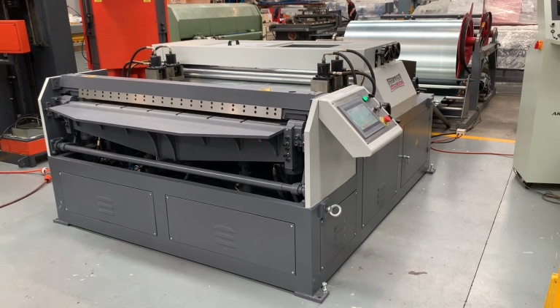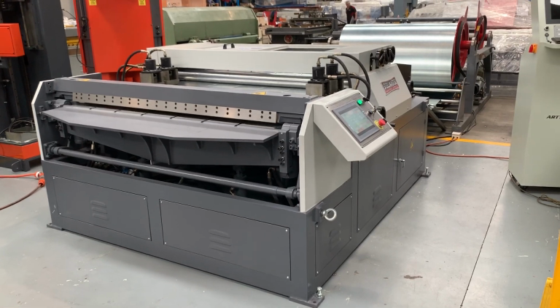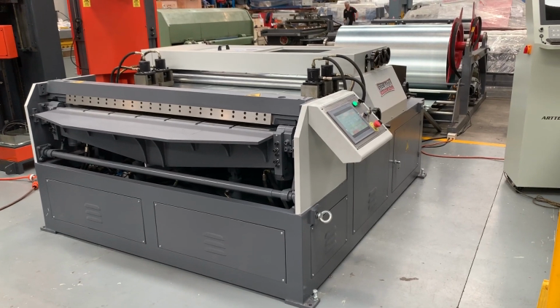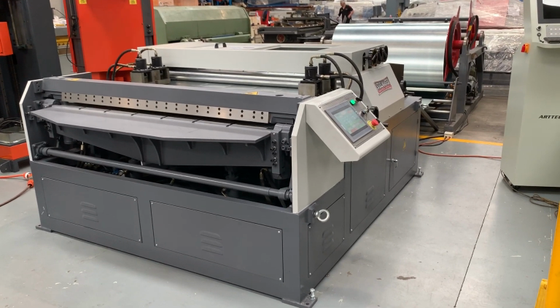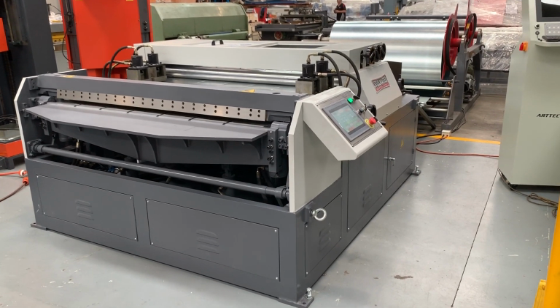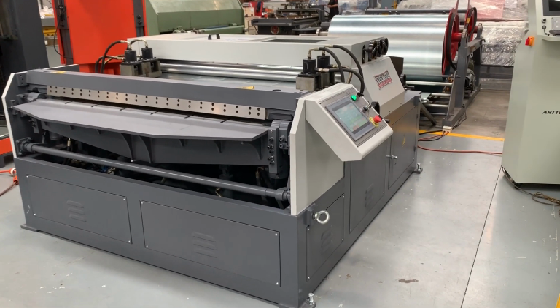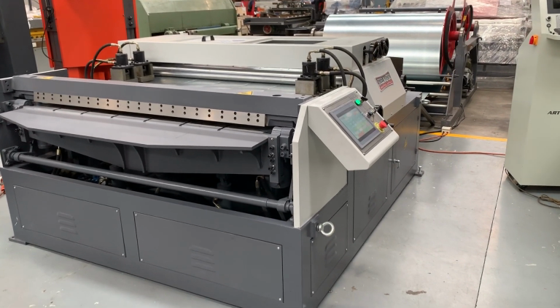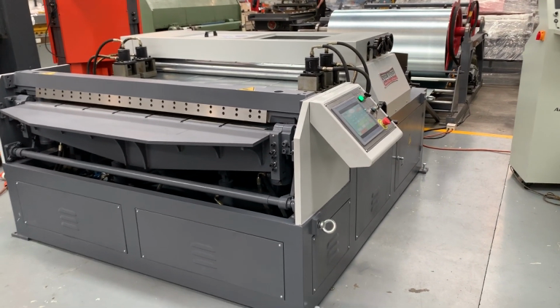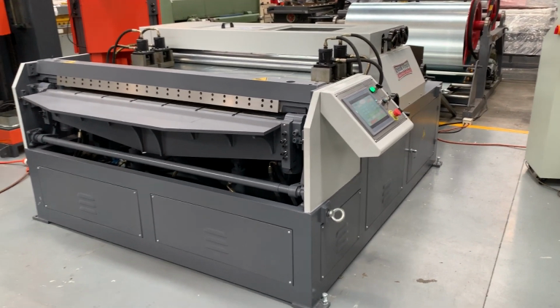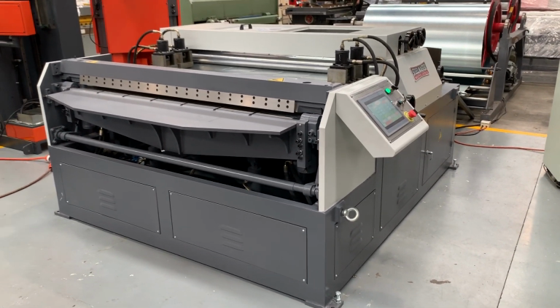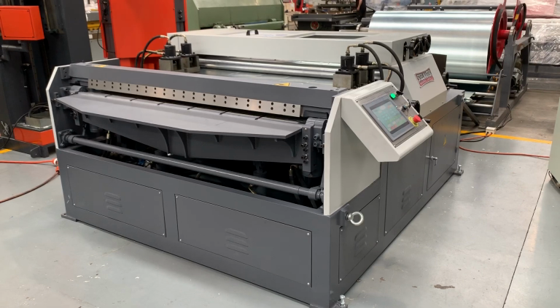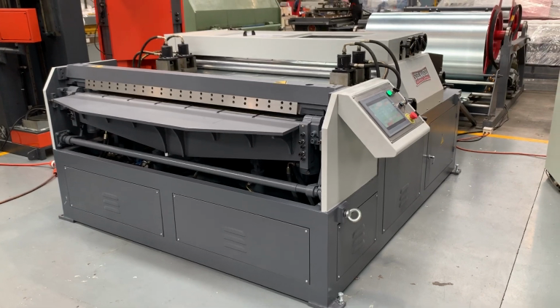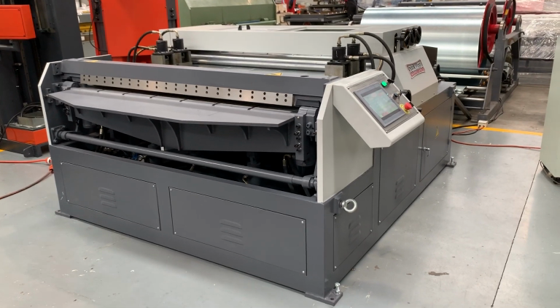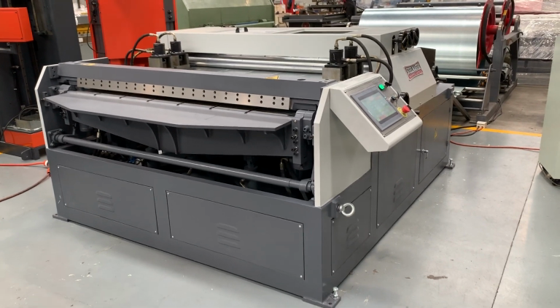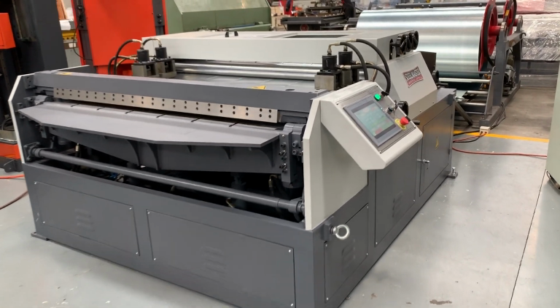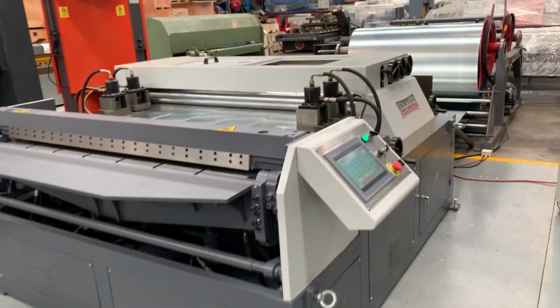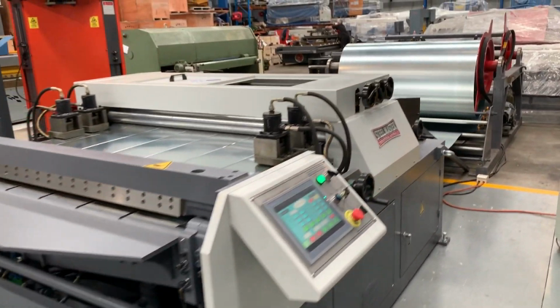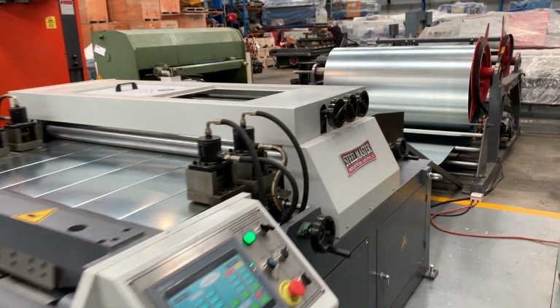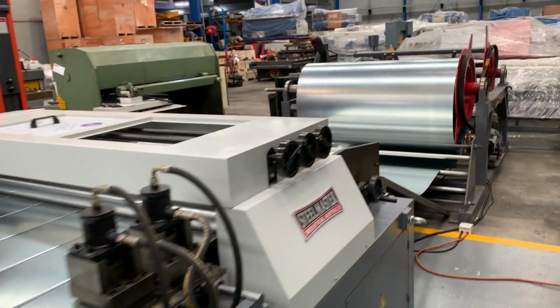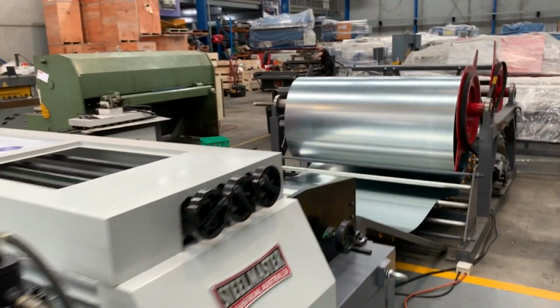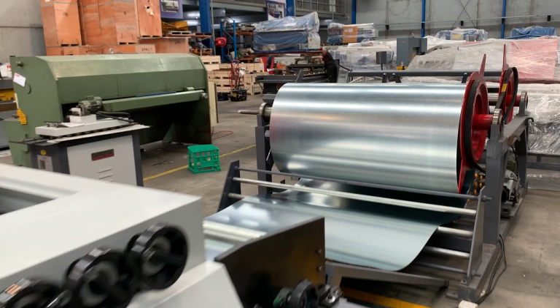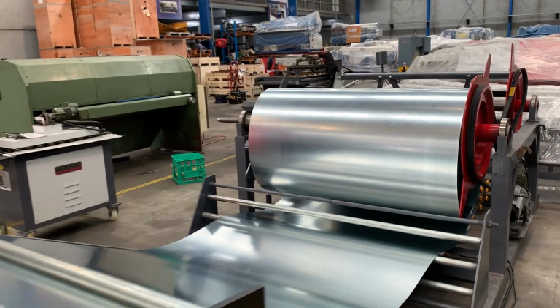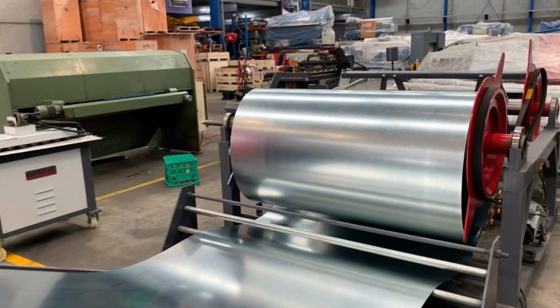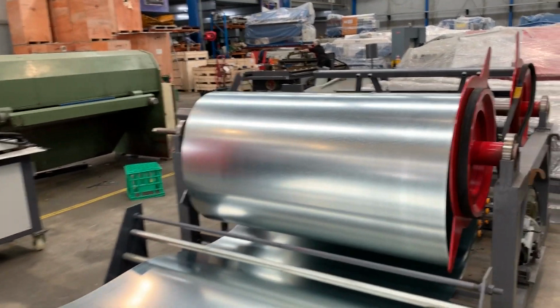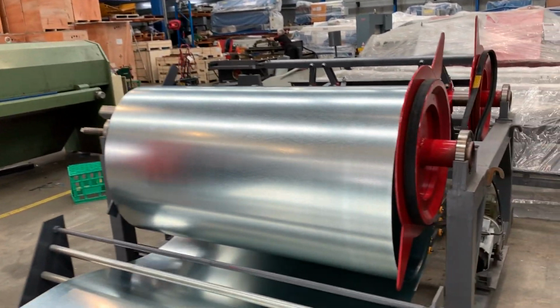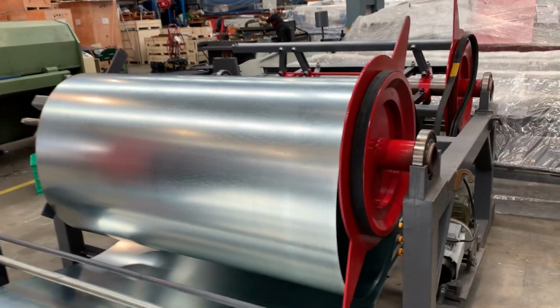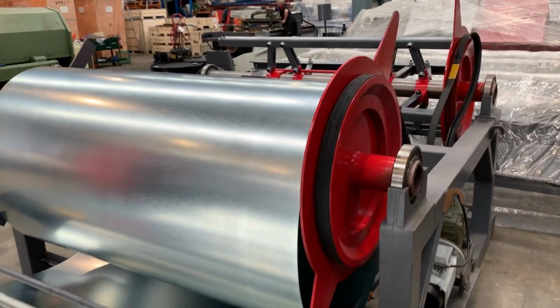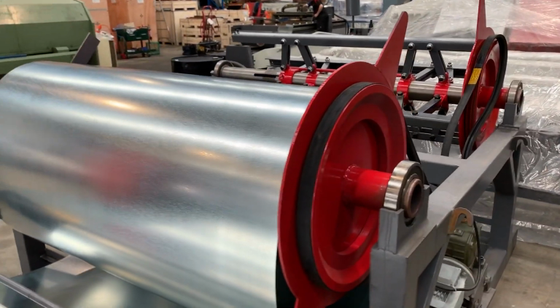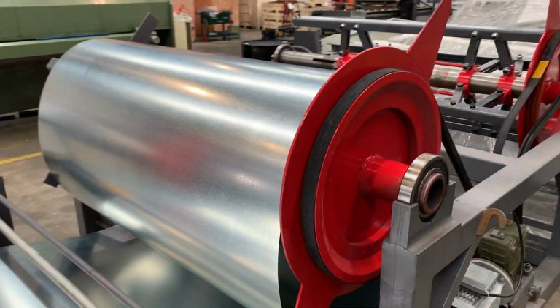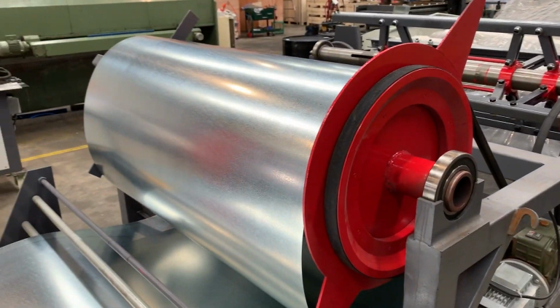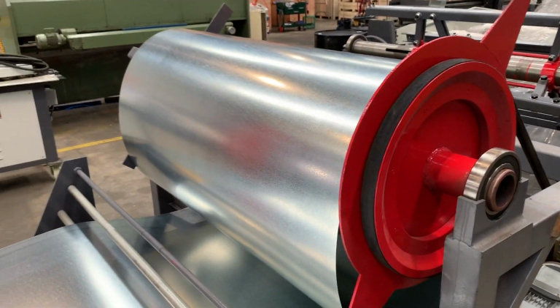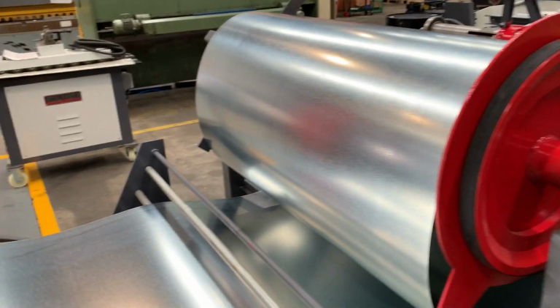Welcome to Asset Plant Machinery. Today we're going to overview the Stillmaster Industrial AML3 1600 wide auto line. The AML3 comprises twin three and a half tonne motorised decoders, as you can see there. We've got some 1600 coil on that.